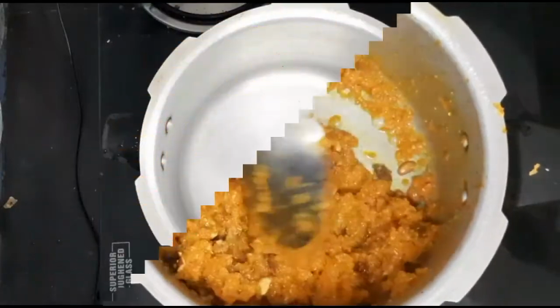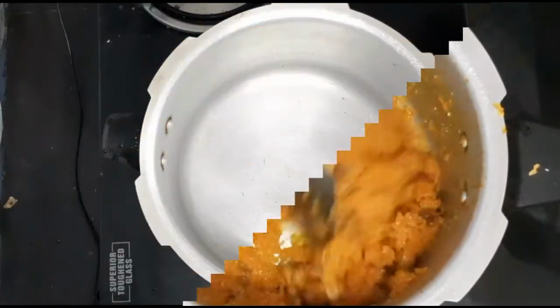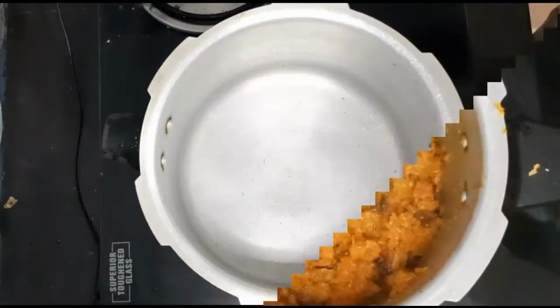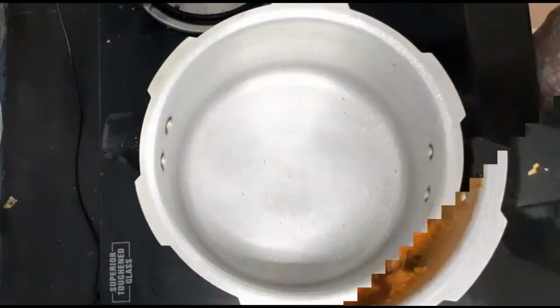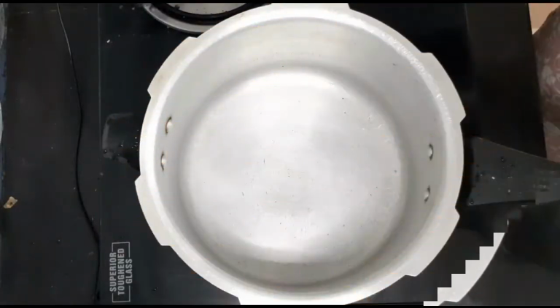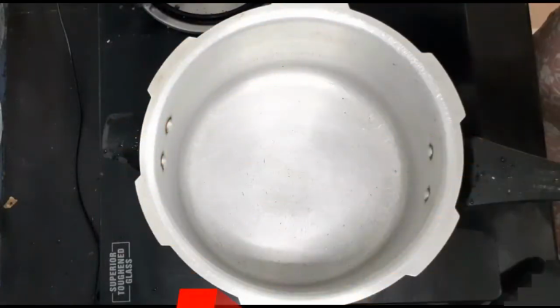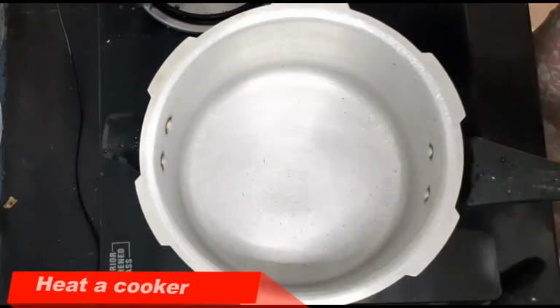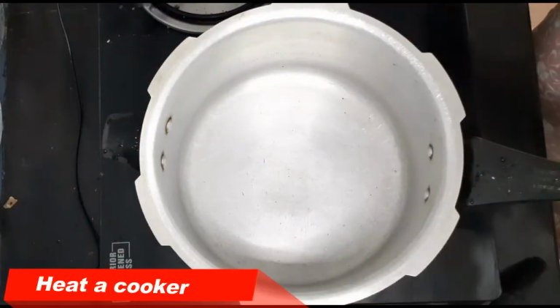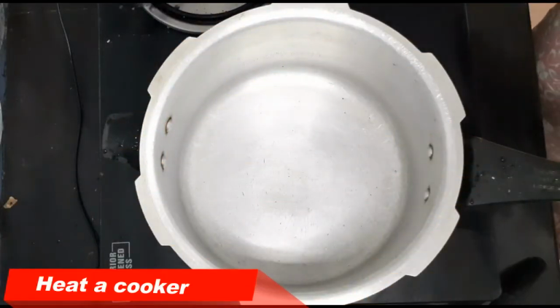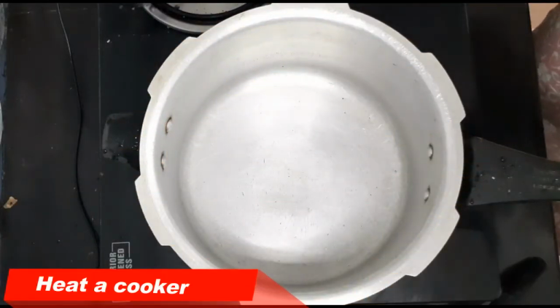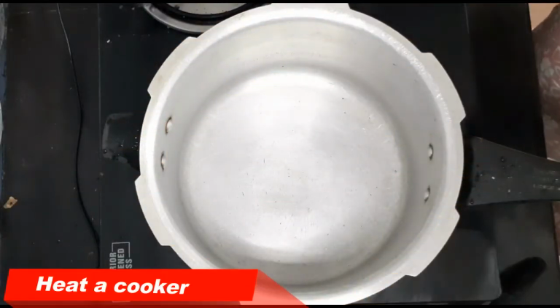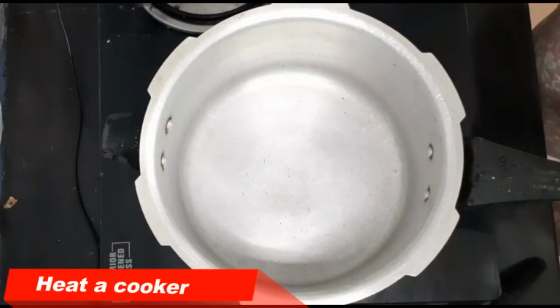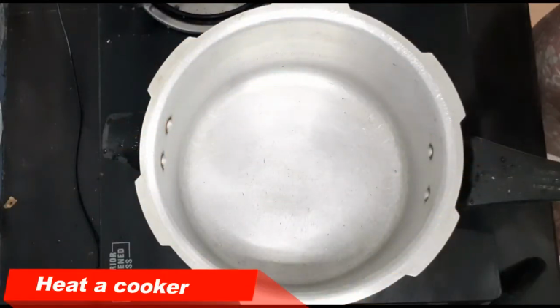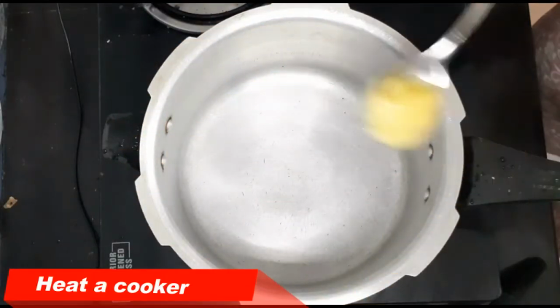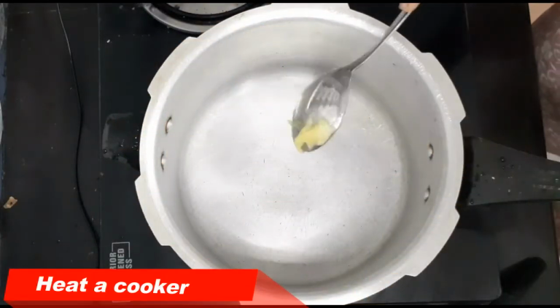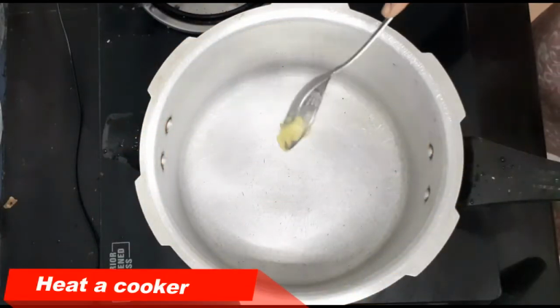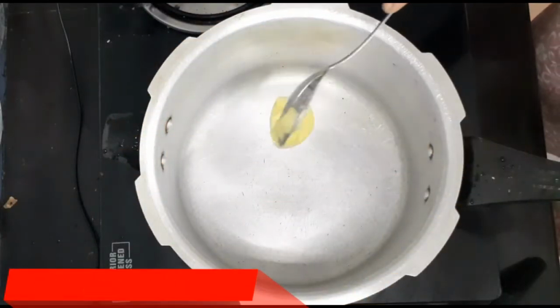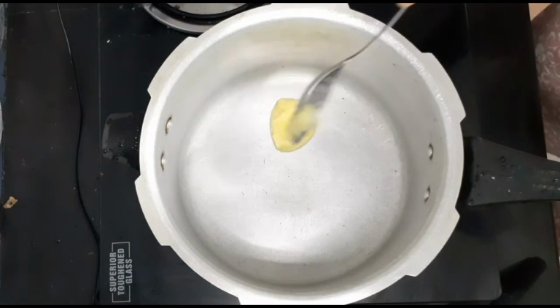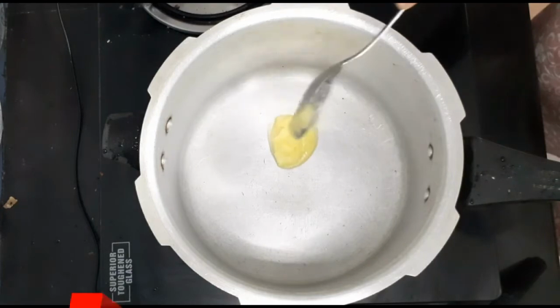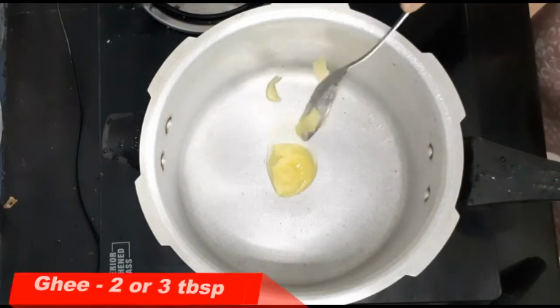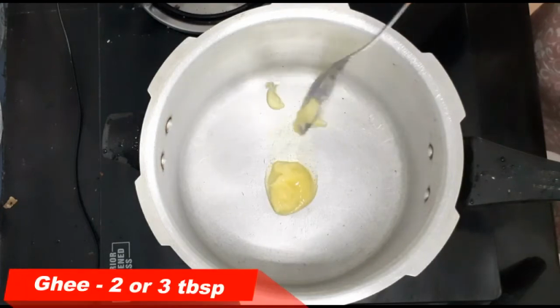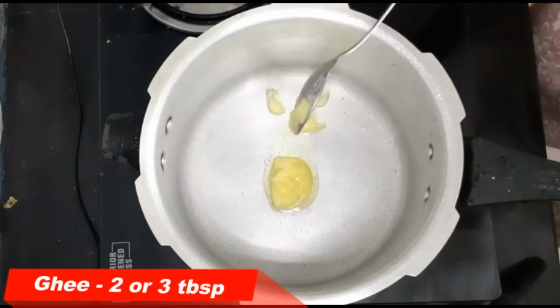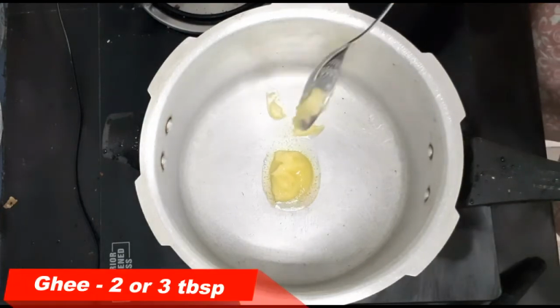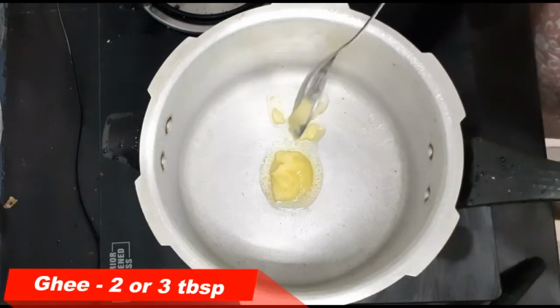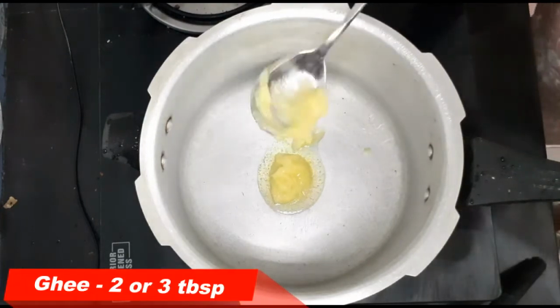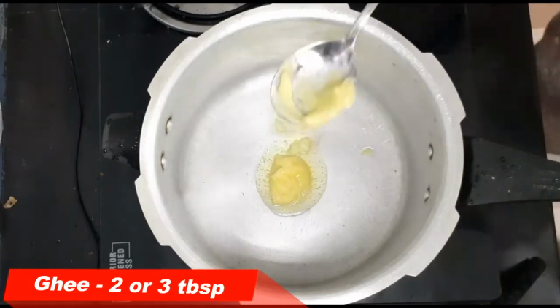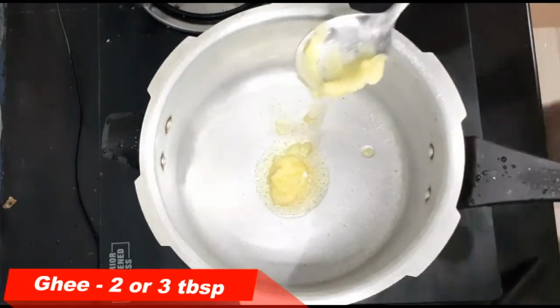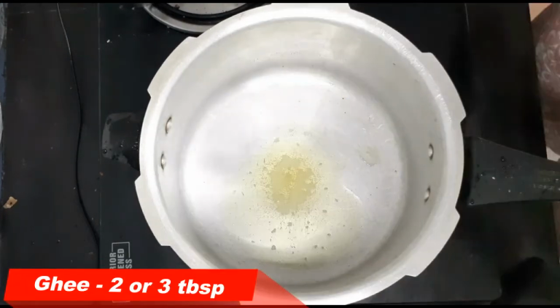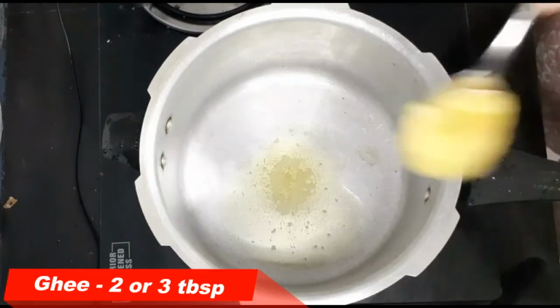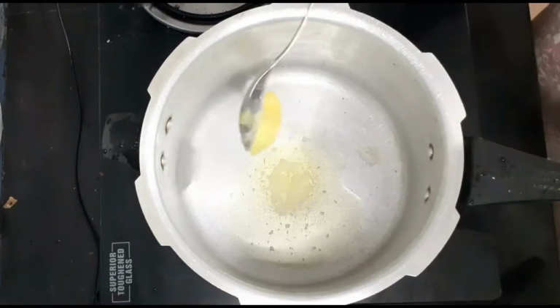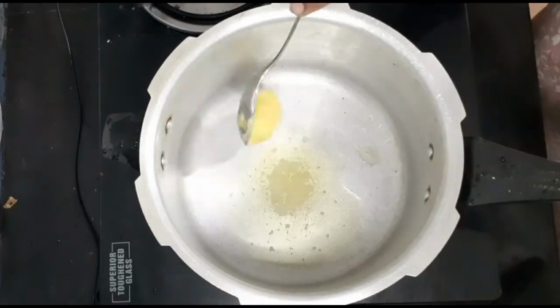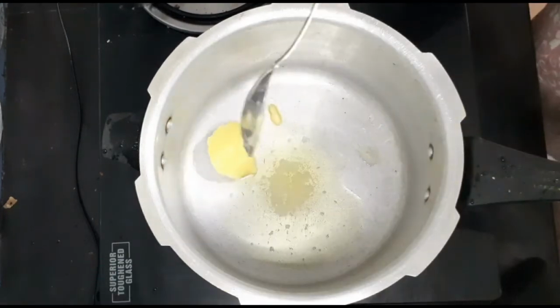First, we heat a cooker. Put 2-3 tablespoons of the oil. The oil is good.